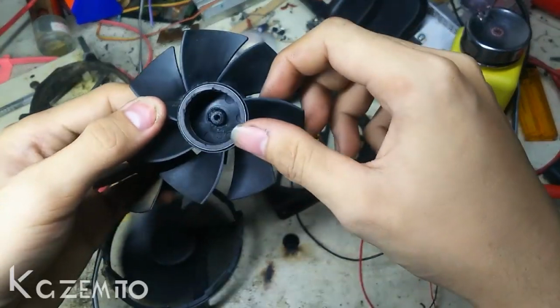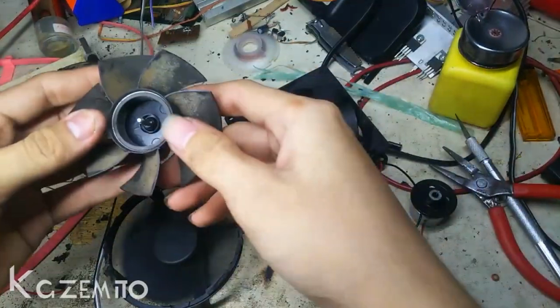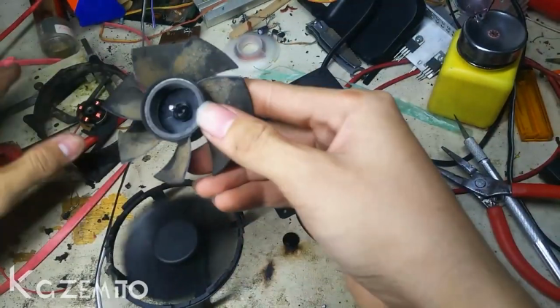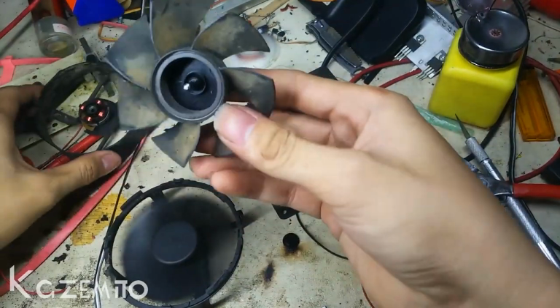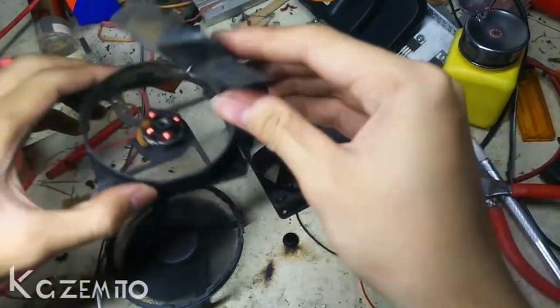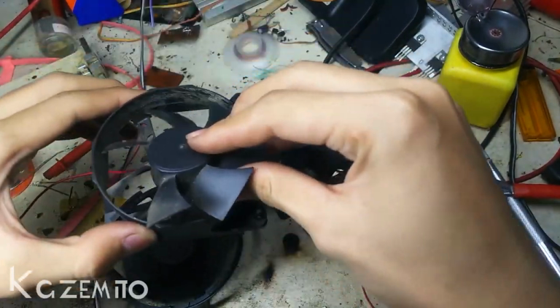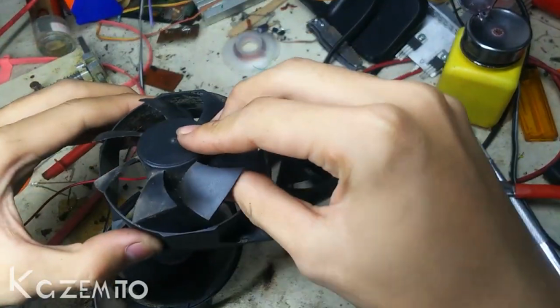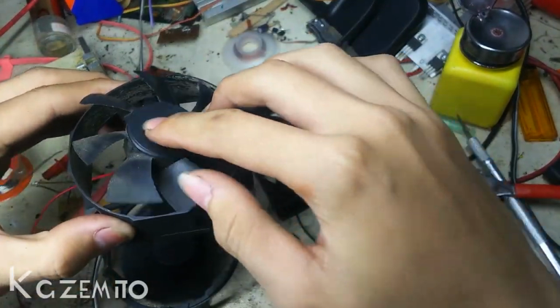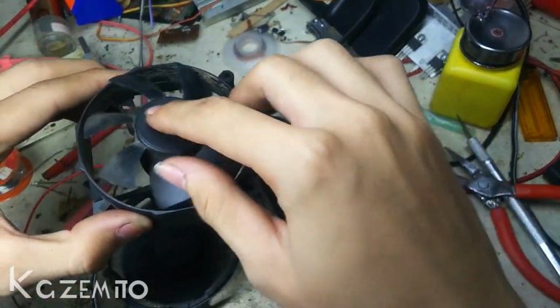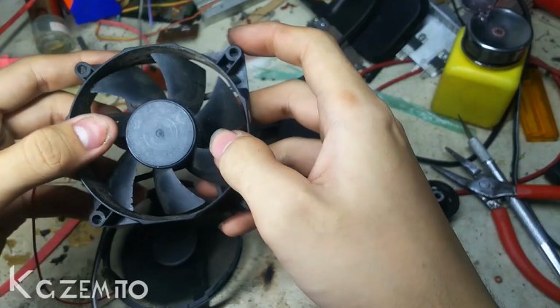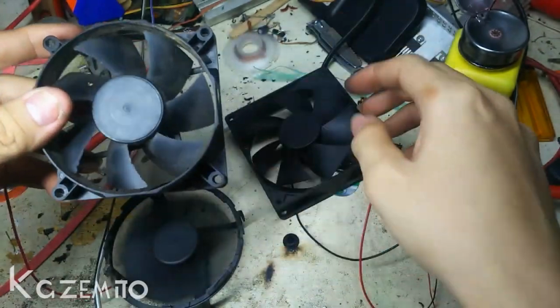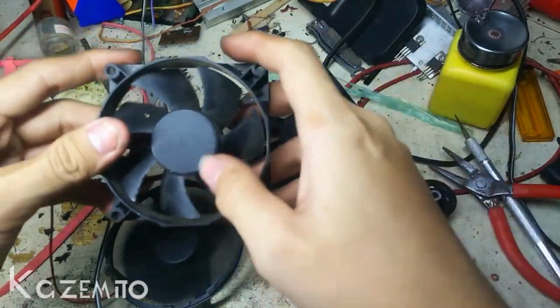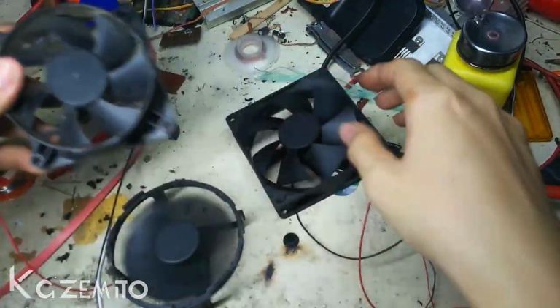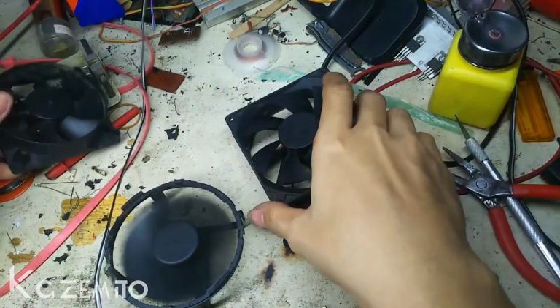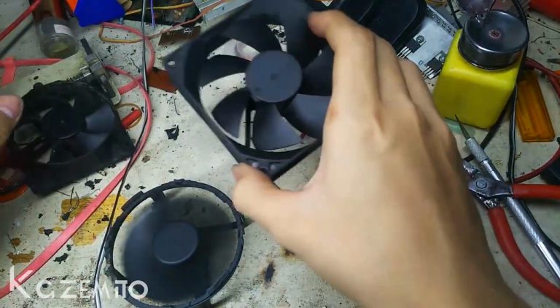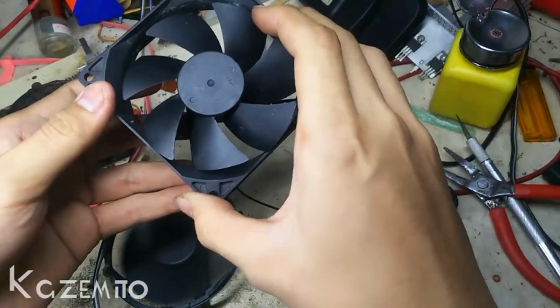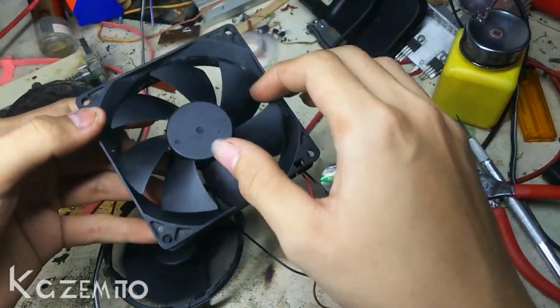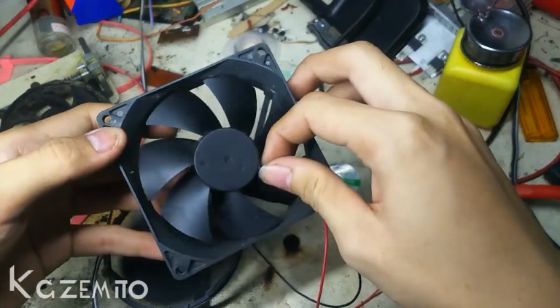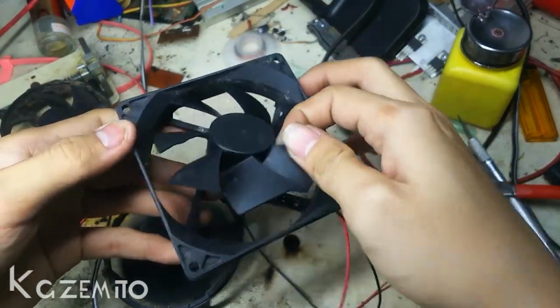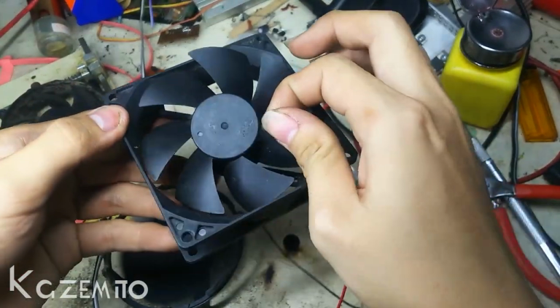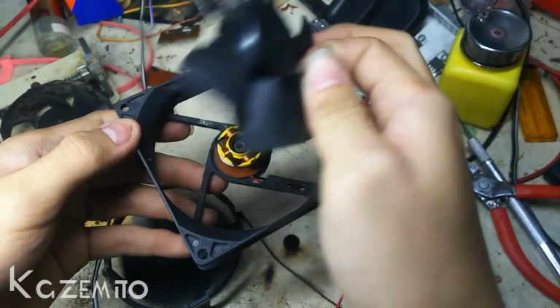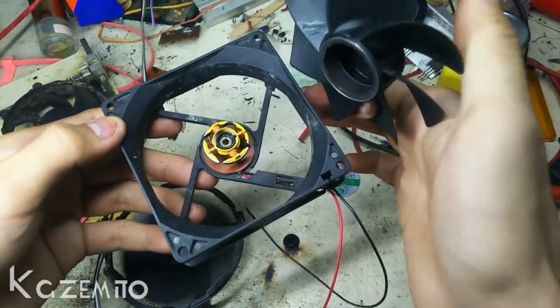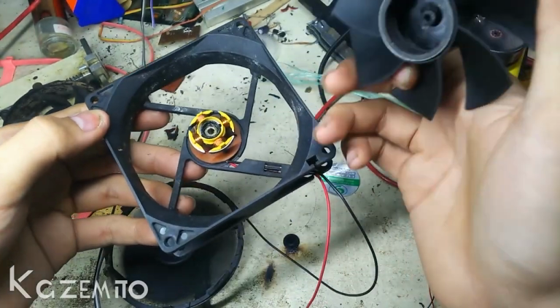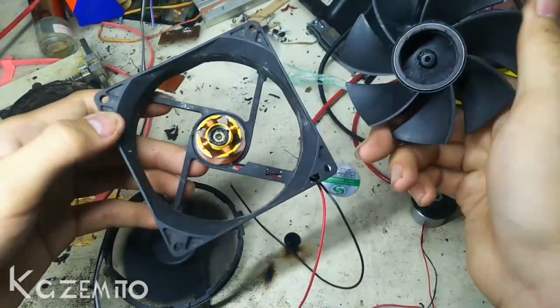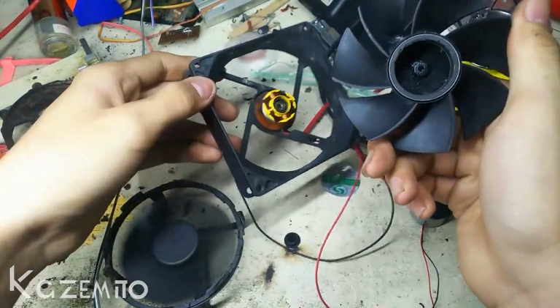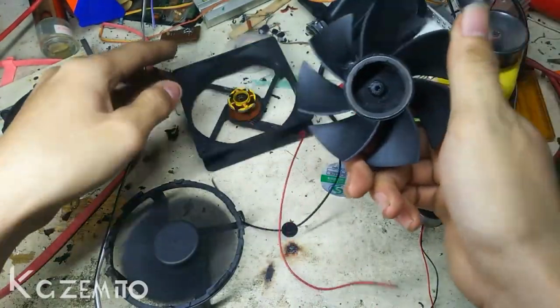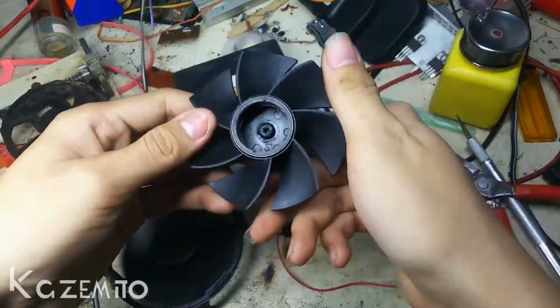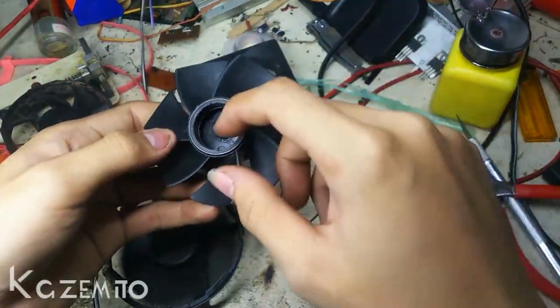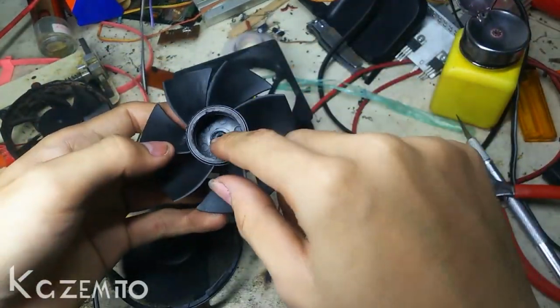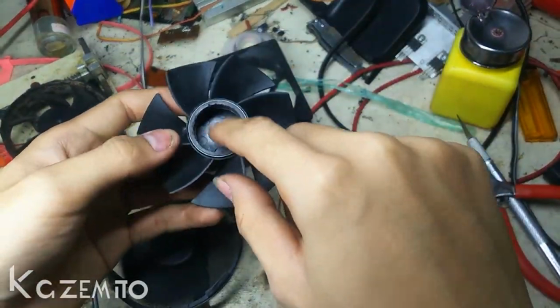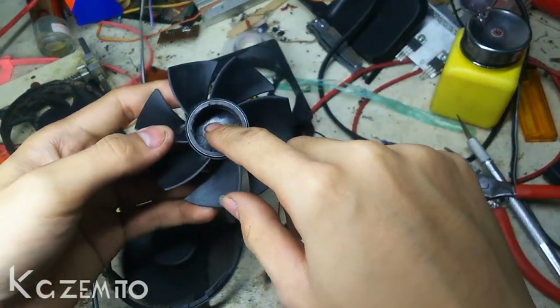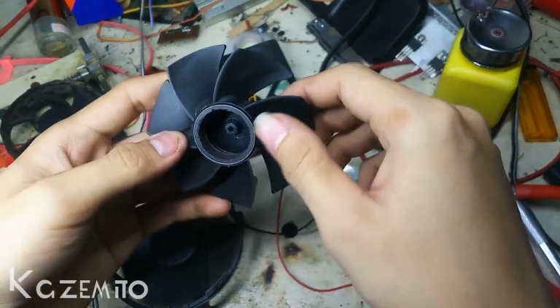I'm not gonna use this fan for this project. Instead I'm gonna use this one, because this one is already broken. So after you remove the rod on the blade...